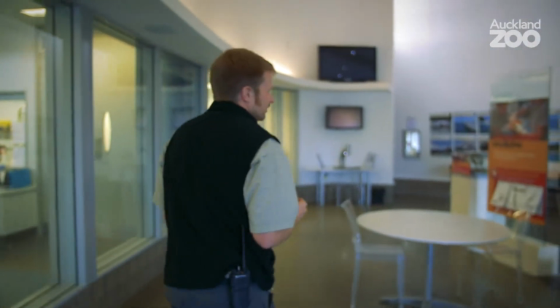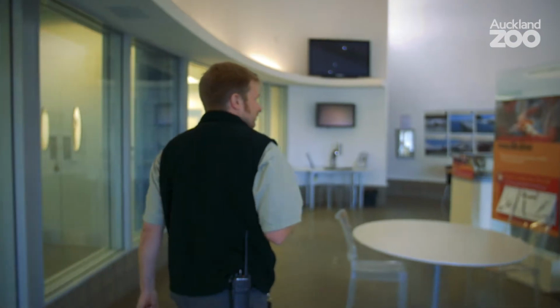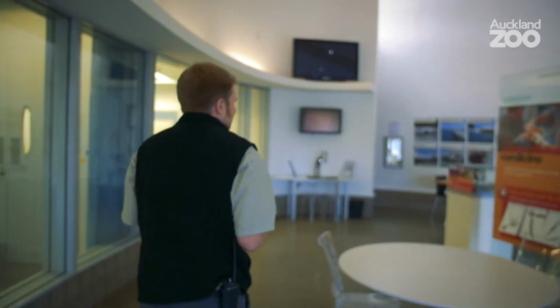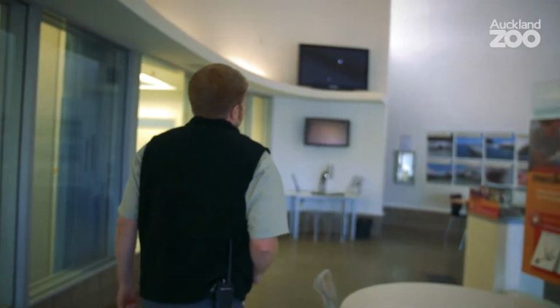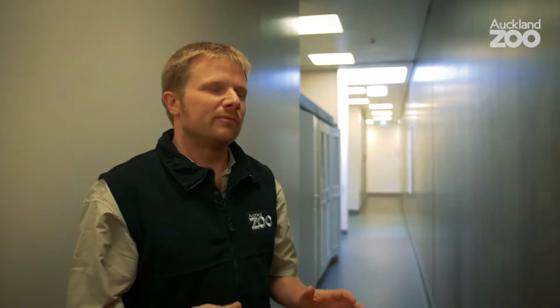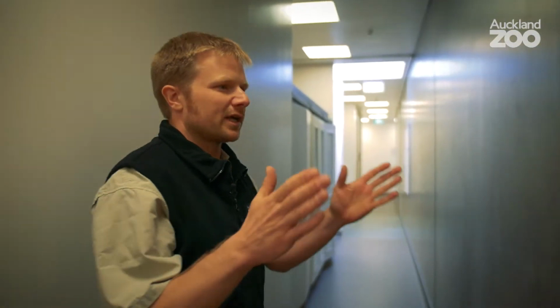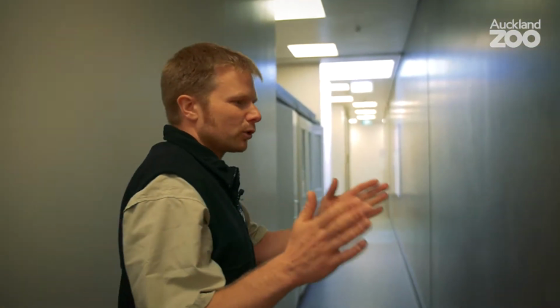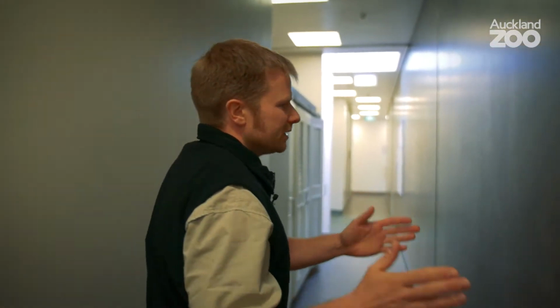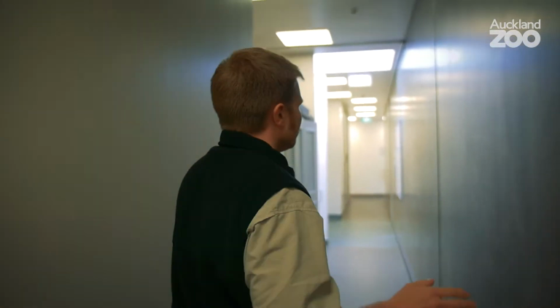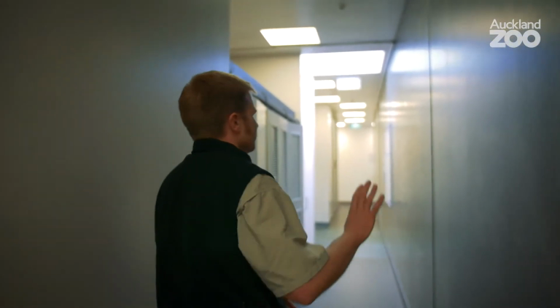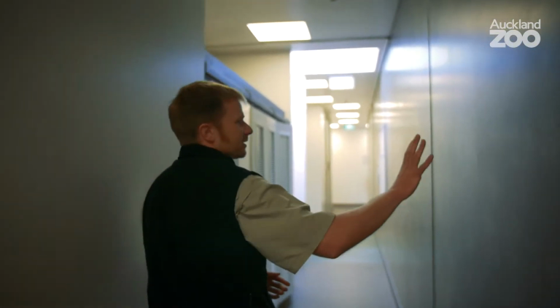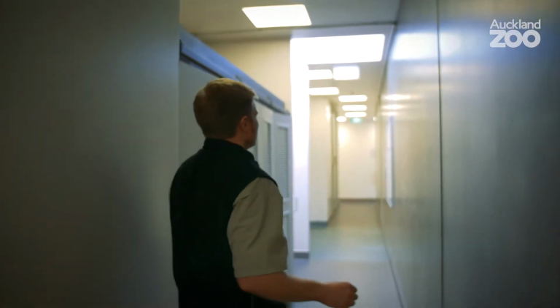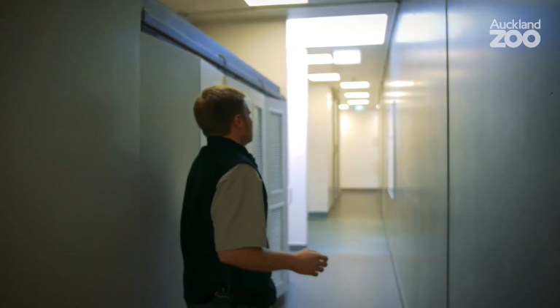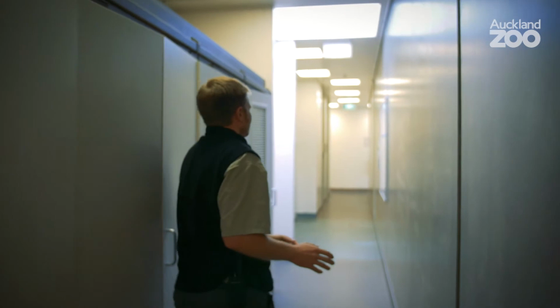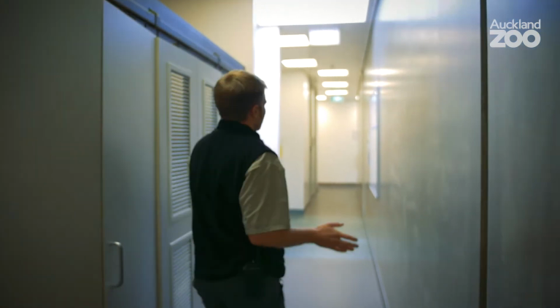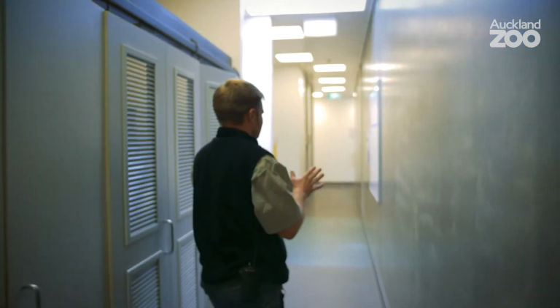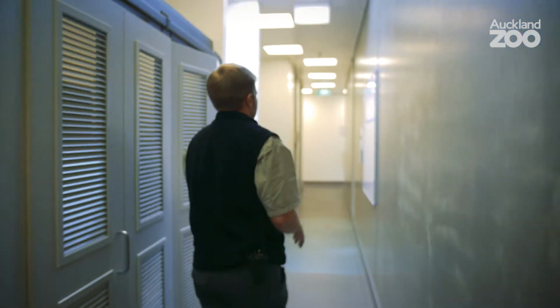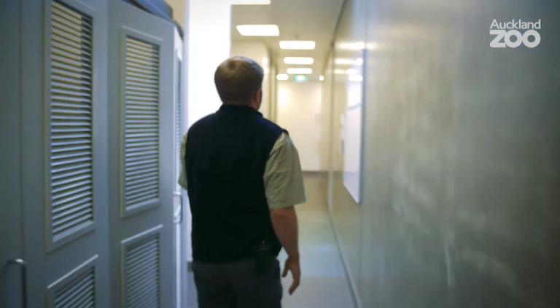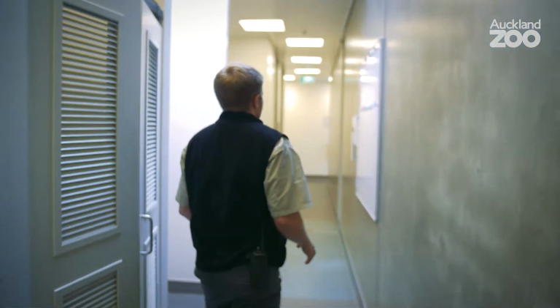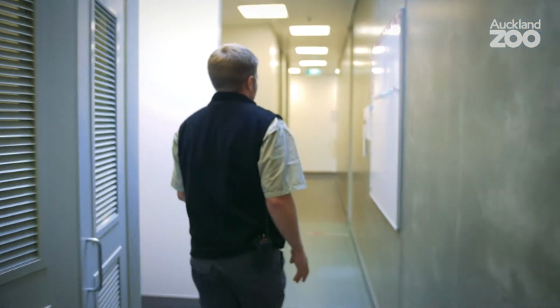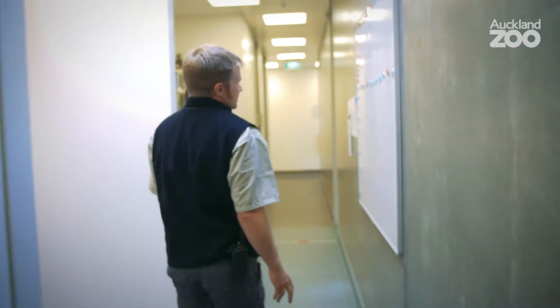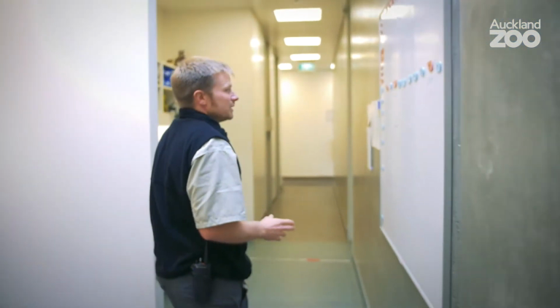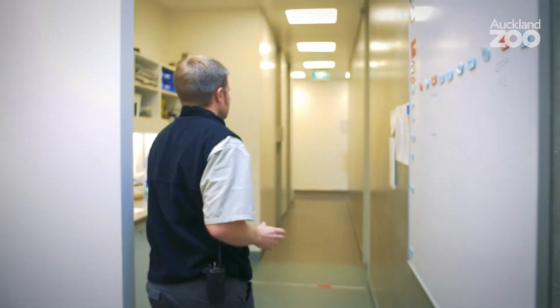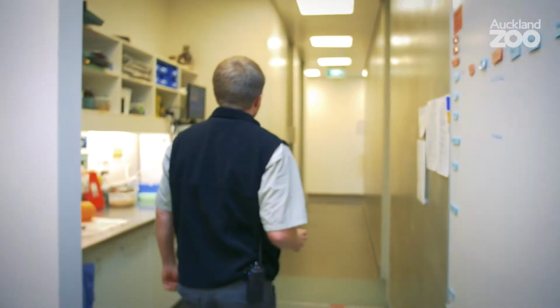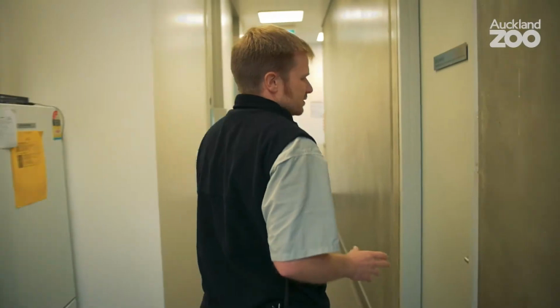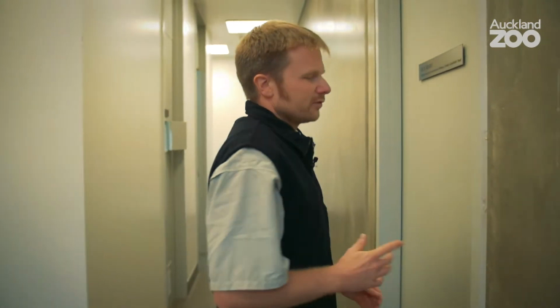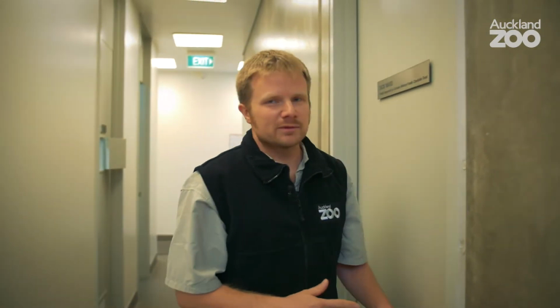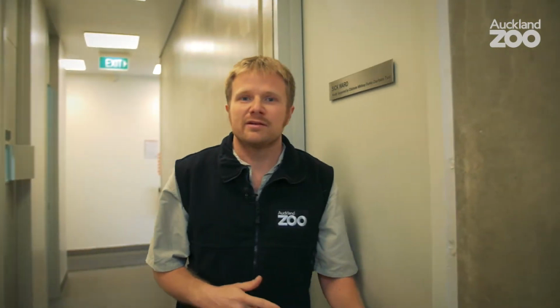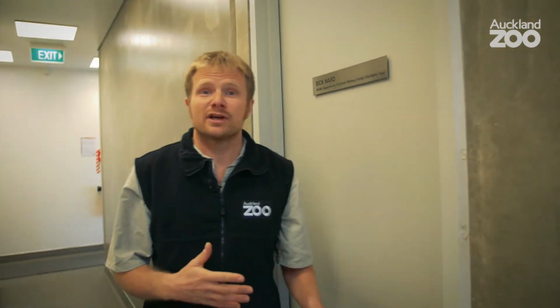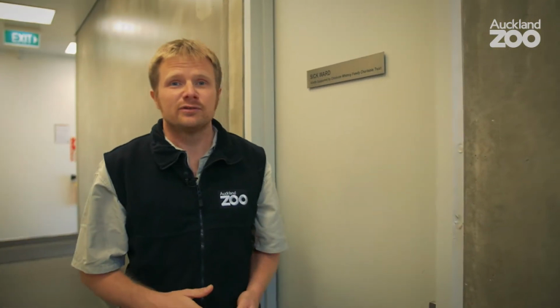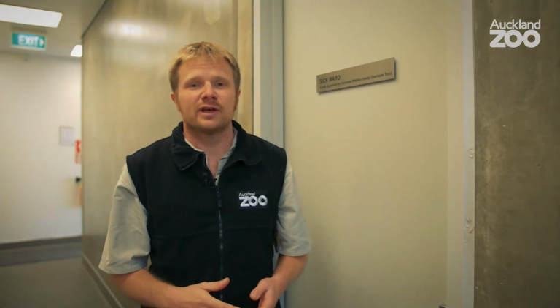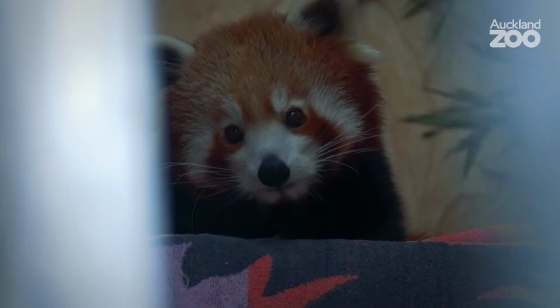This is our normal quarantine ward on the other side of this wall, and then we've got another ward here for our sick patients. One of the animals in here is Kazari, who's our 18-month-old red panda.